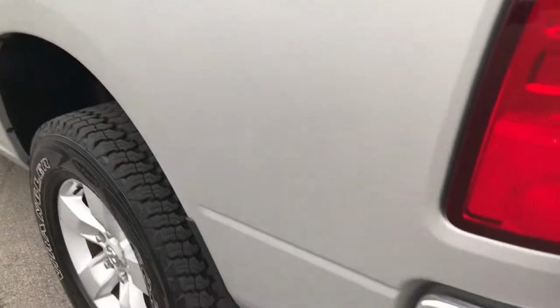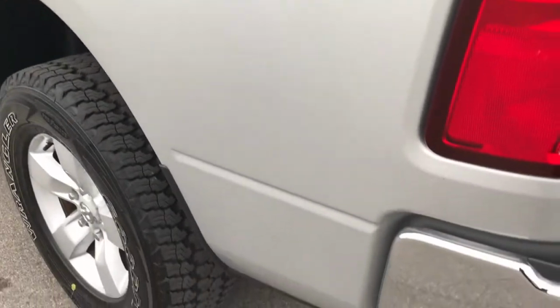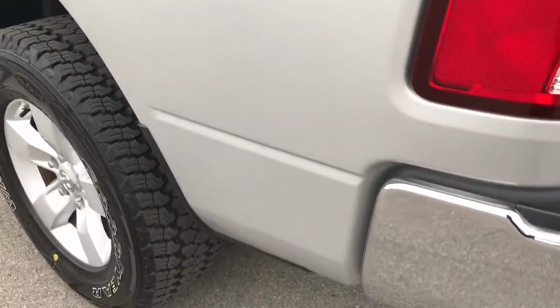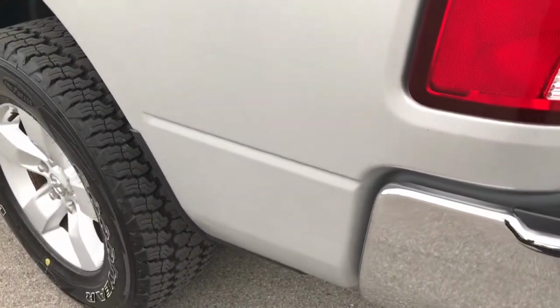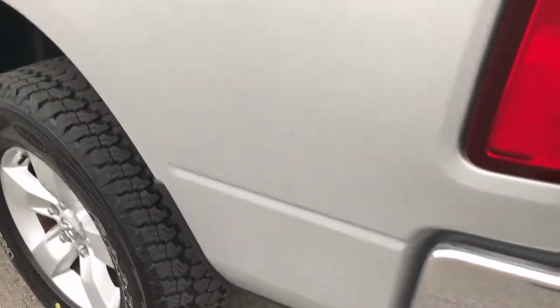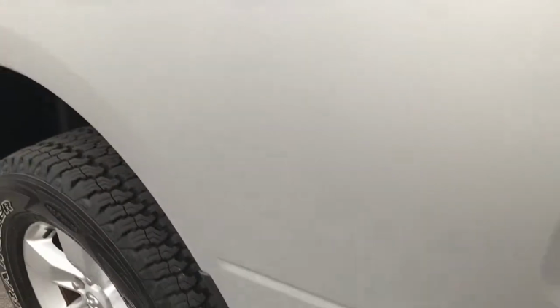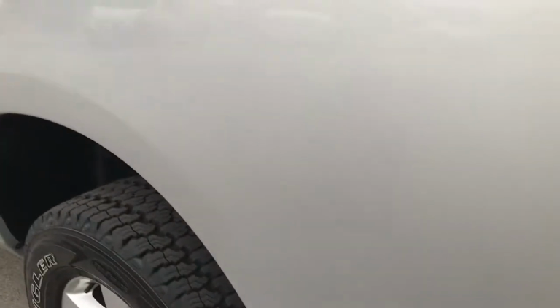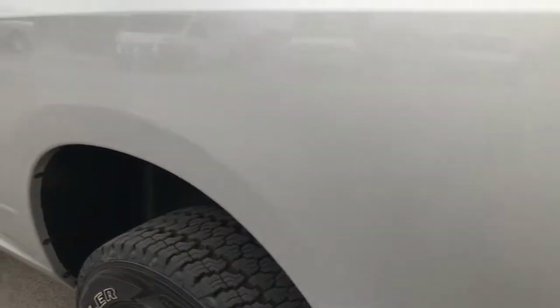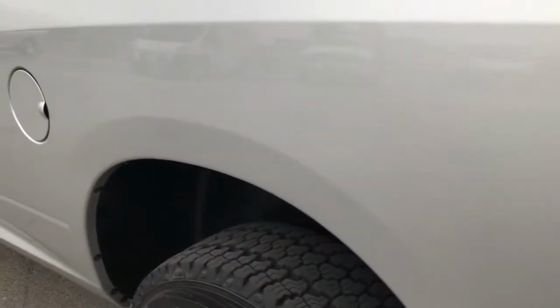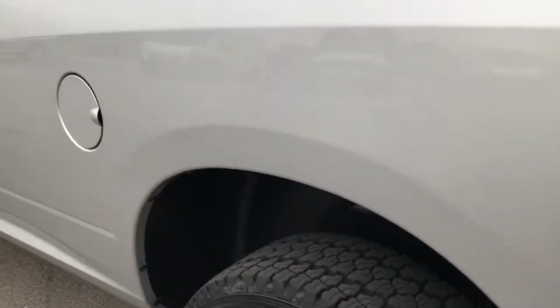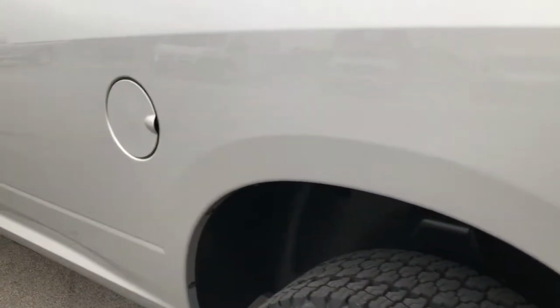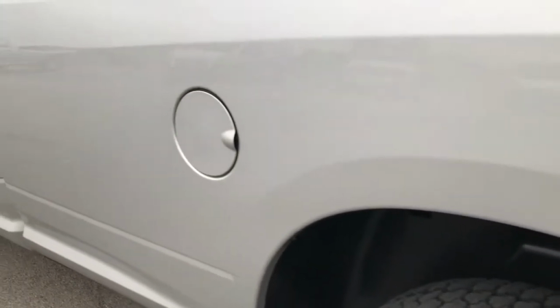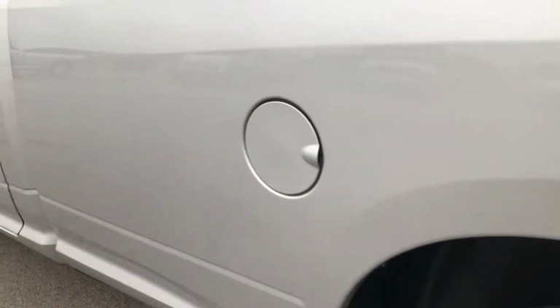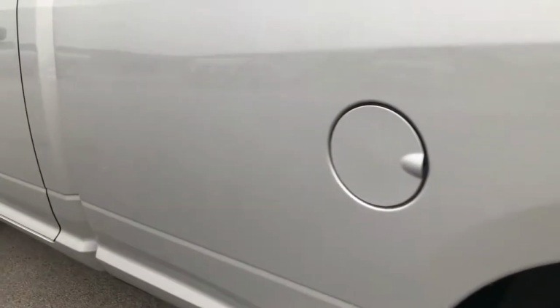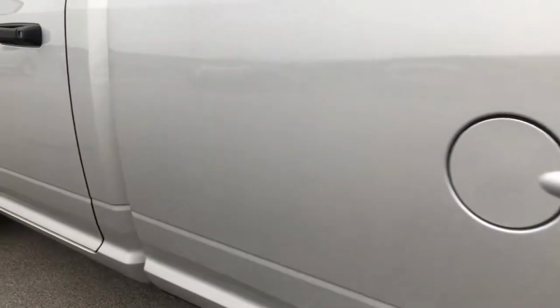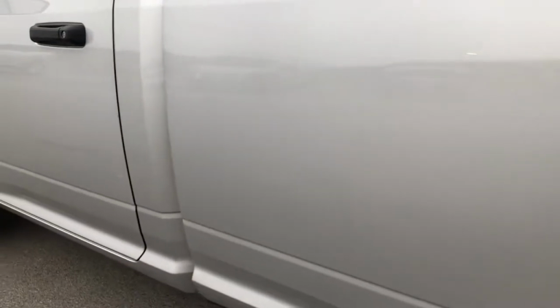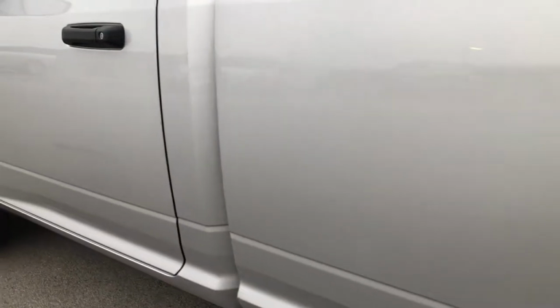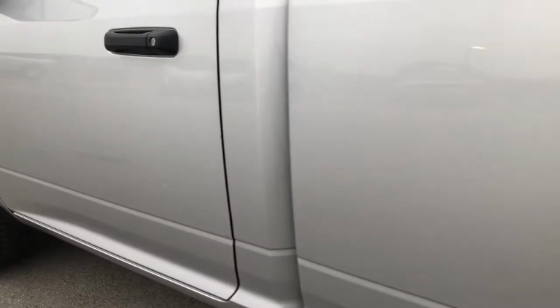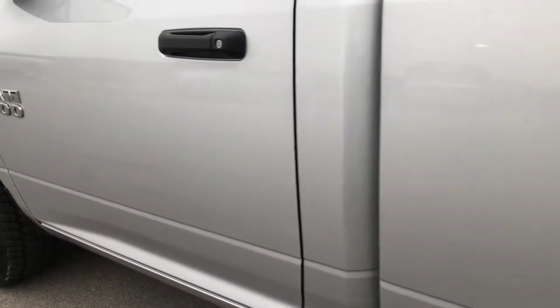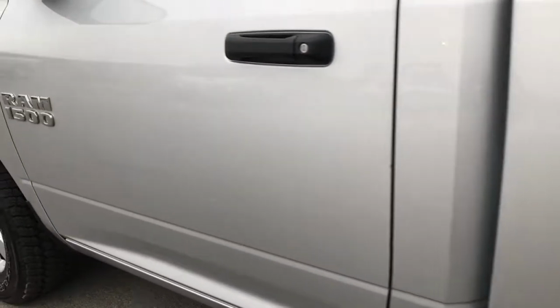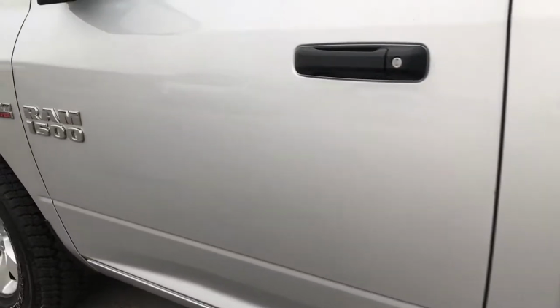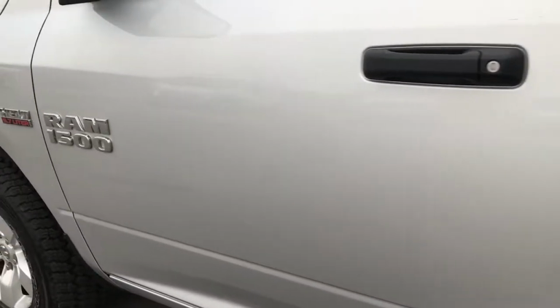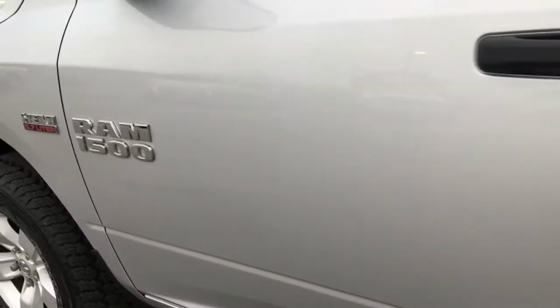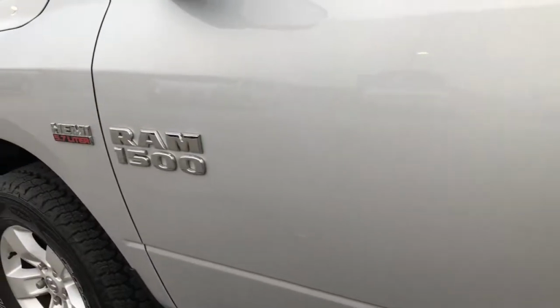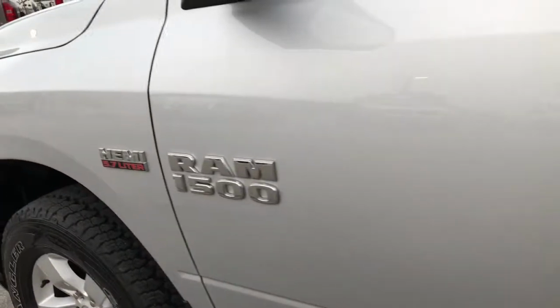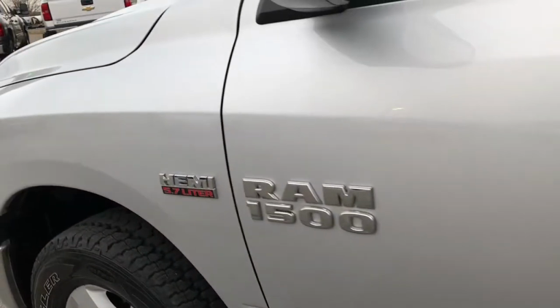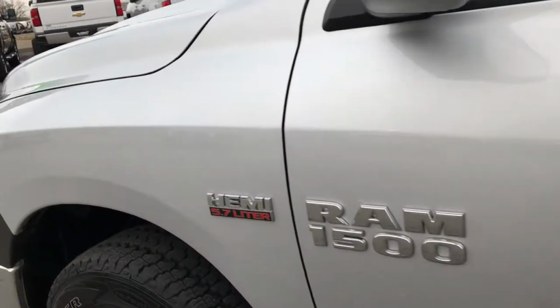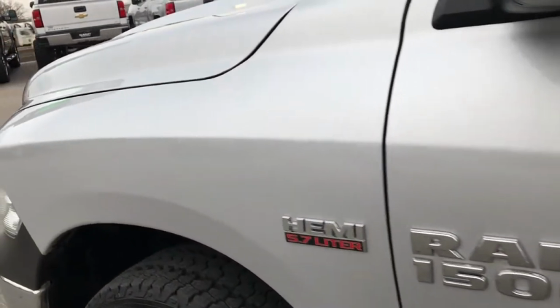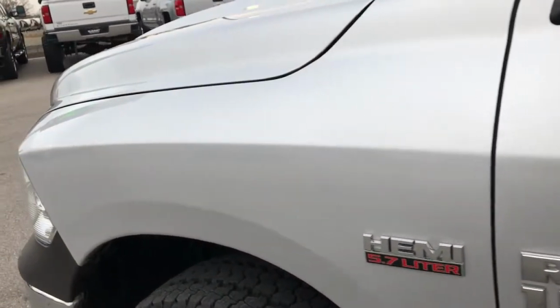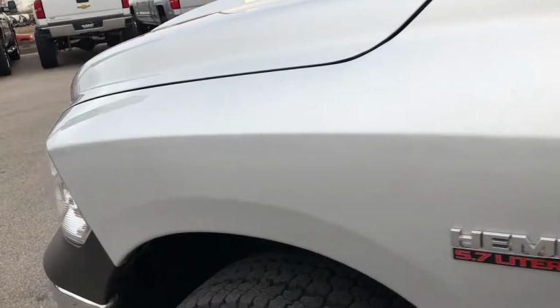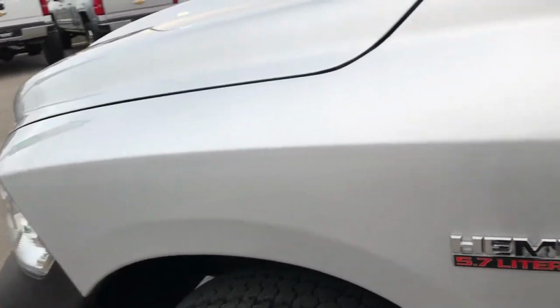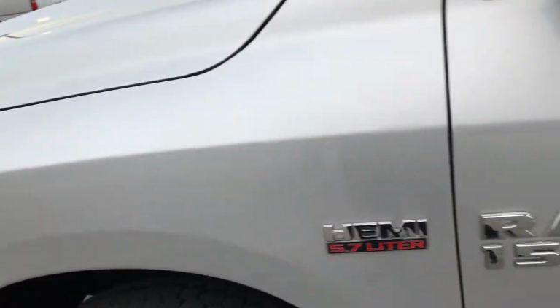As you go down this side of the truck, it's just as clean as the passenger side. Didn't see any dents or dings down this side — actually, all the way around I didn't see any dents or dings. Very nice condition.